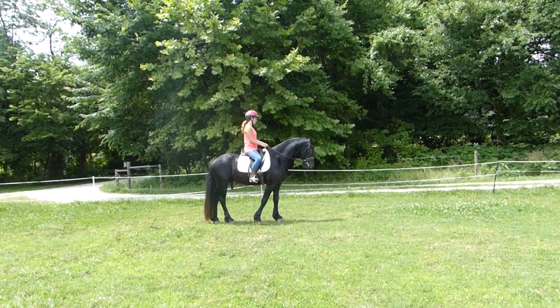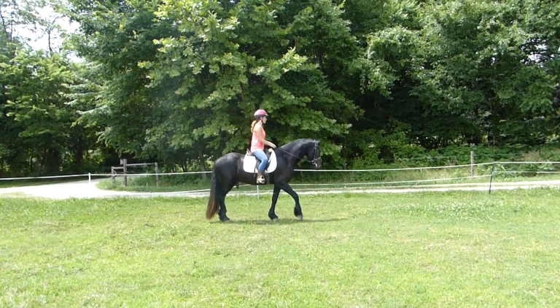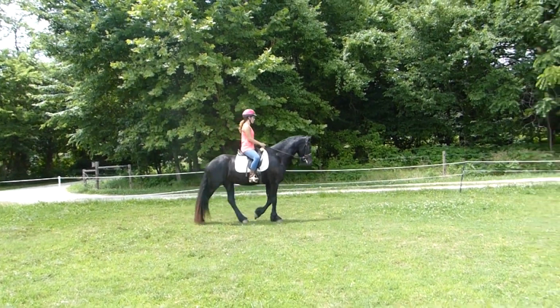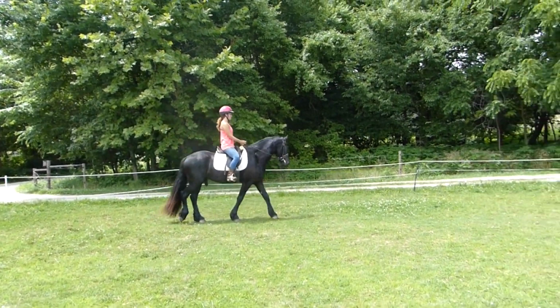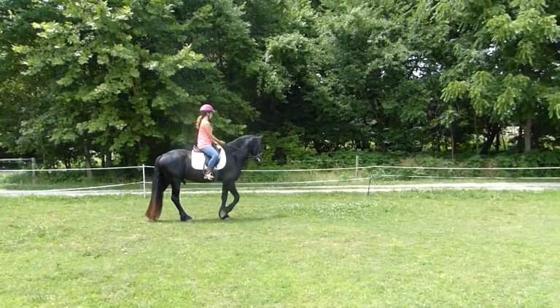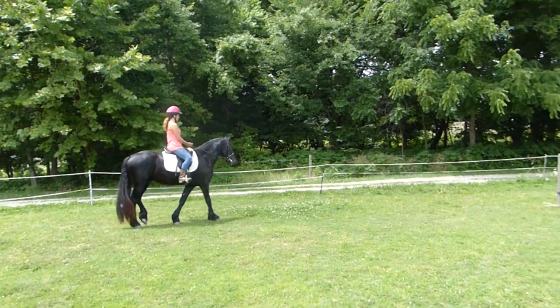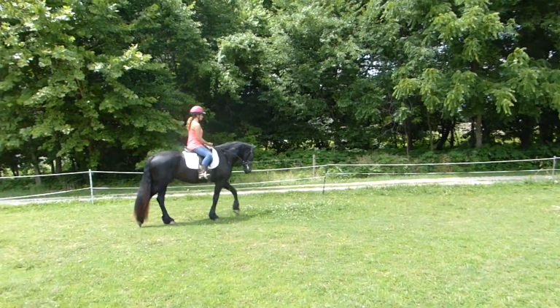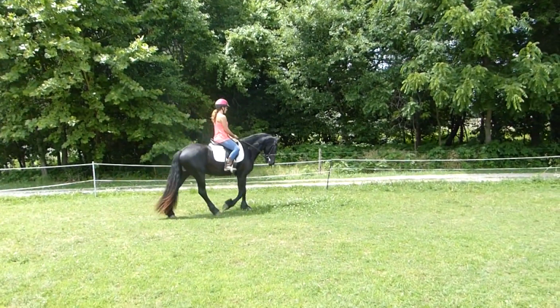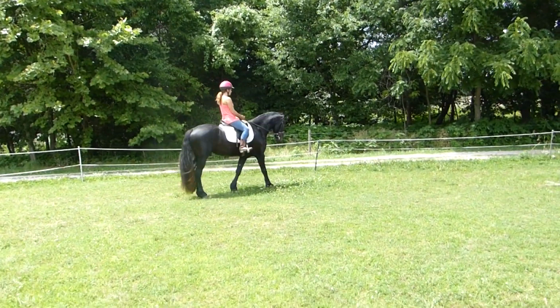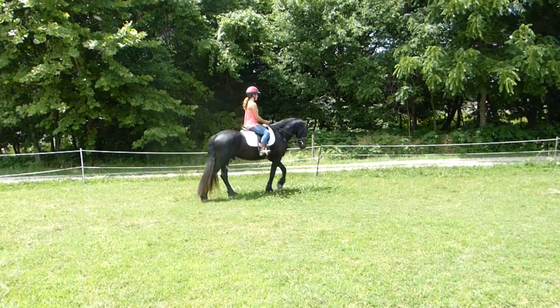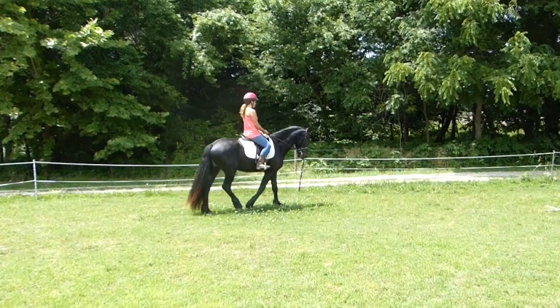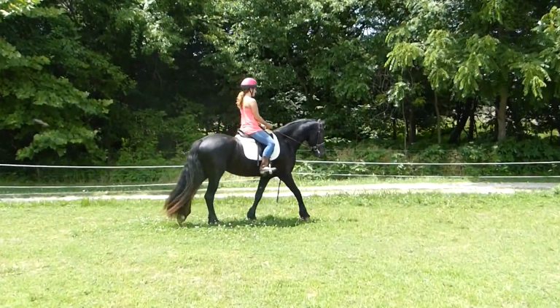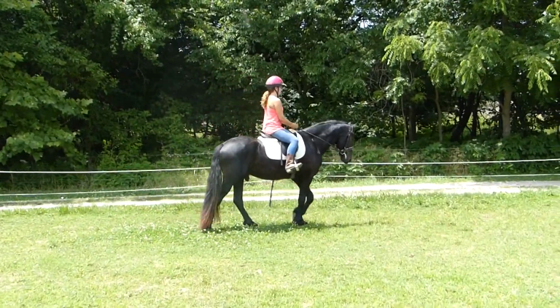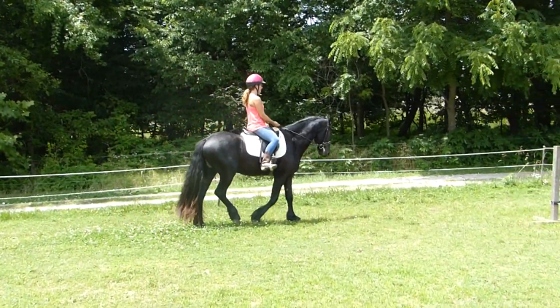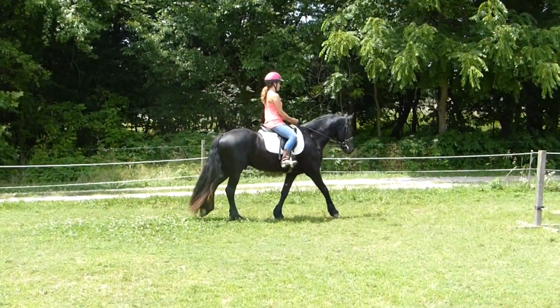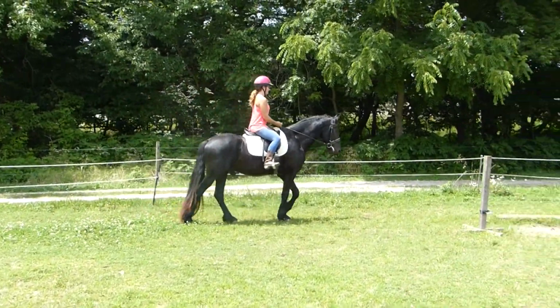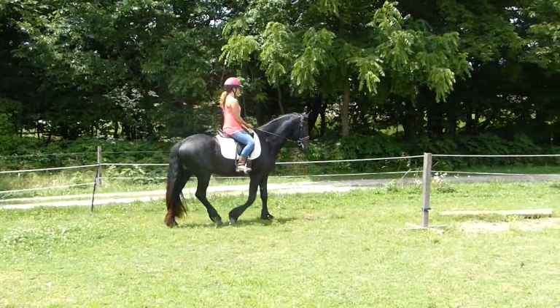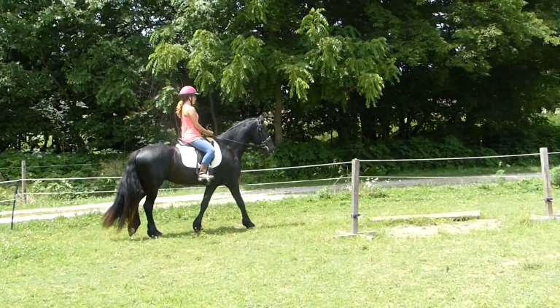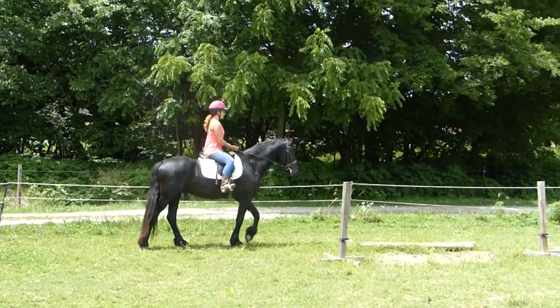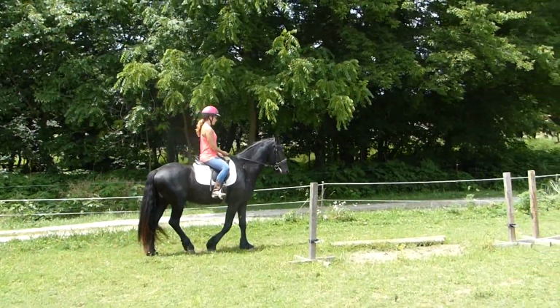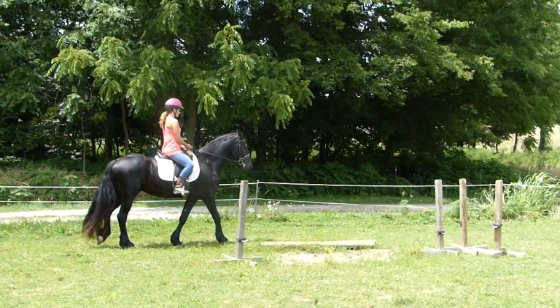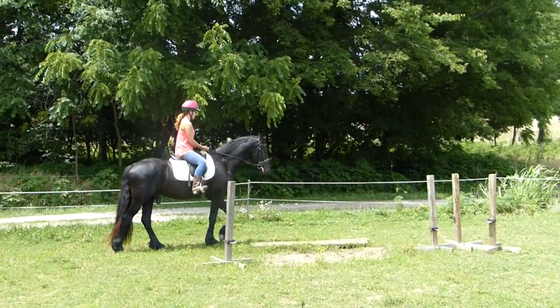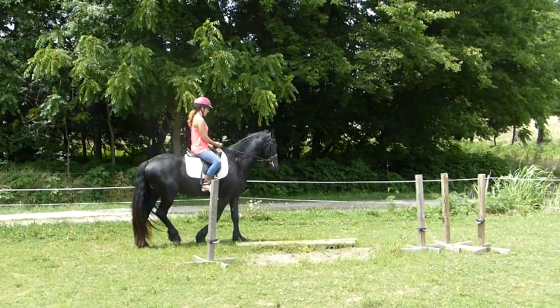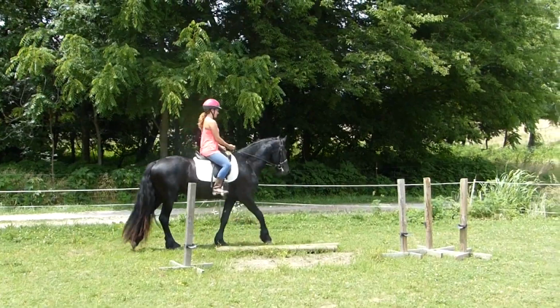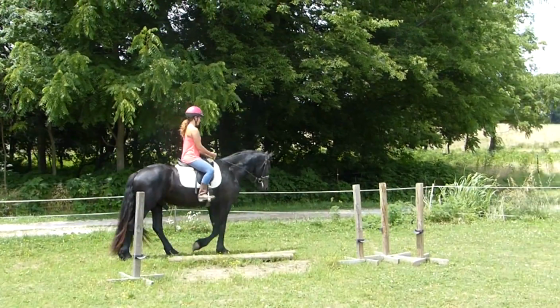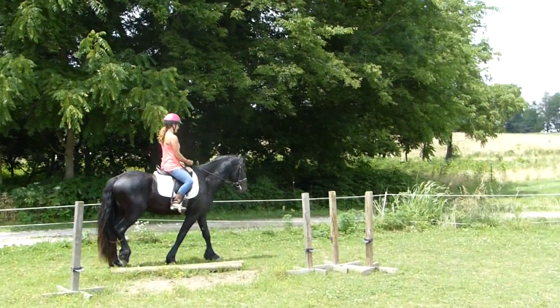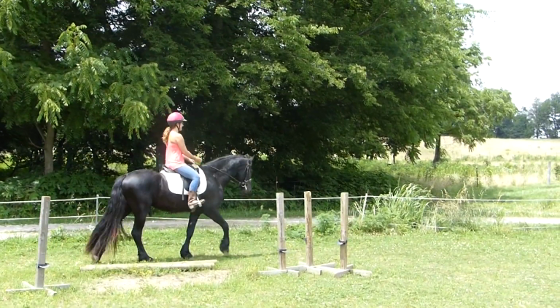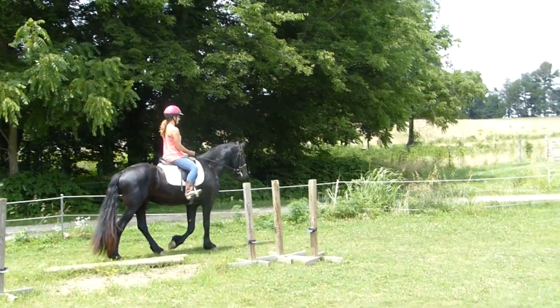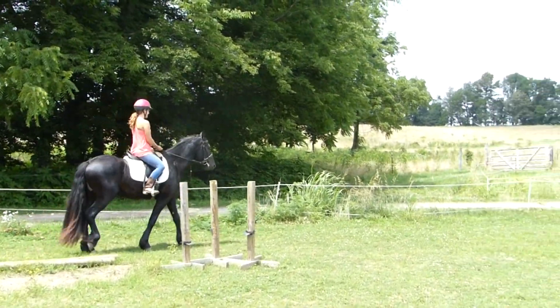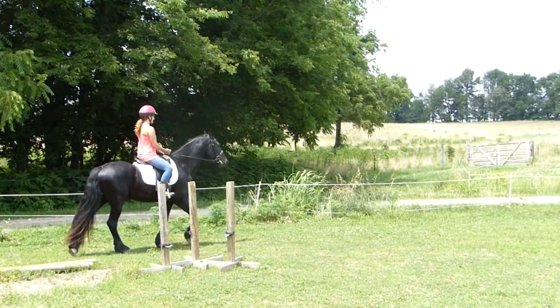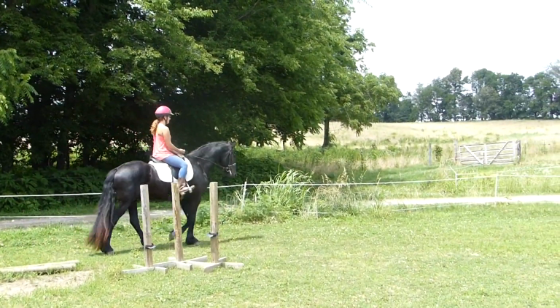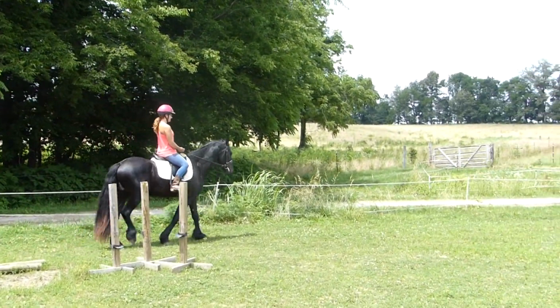Just get them walking nice. Get a half halt to the inside a little bit. And when you're ready, ask for it. But not right by there because I want it to show on the camera. When you're past there, okay, anytime.